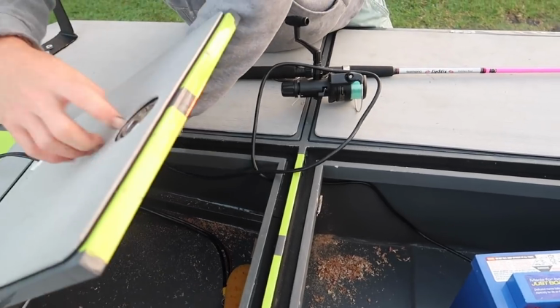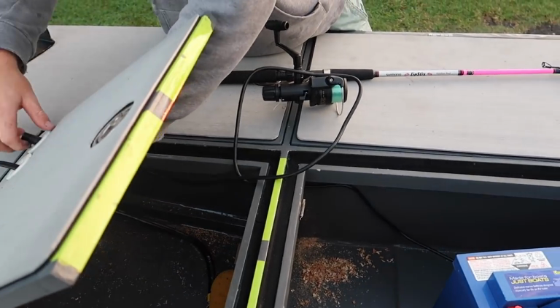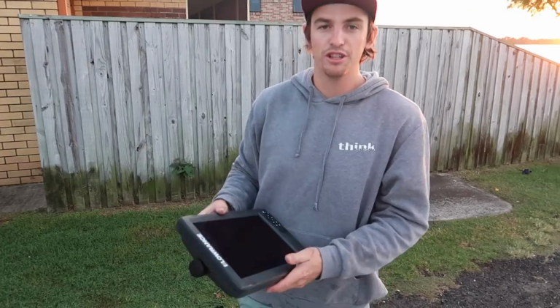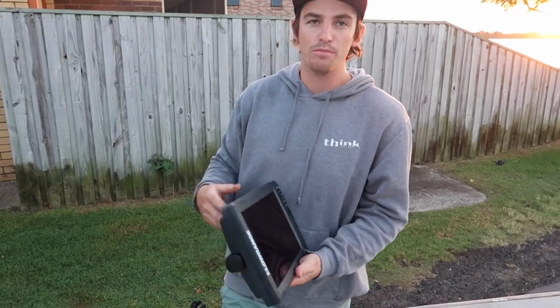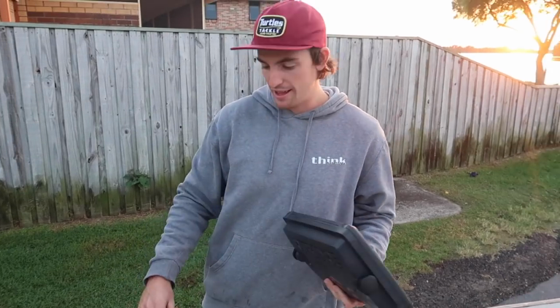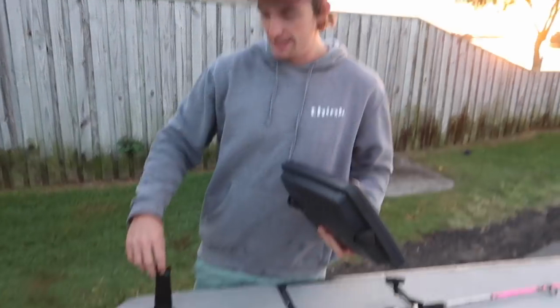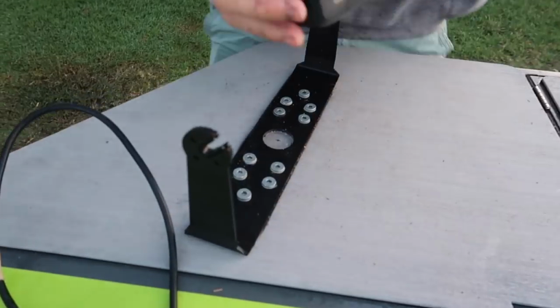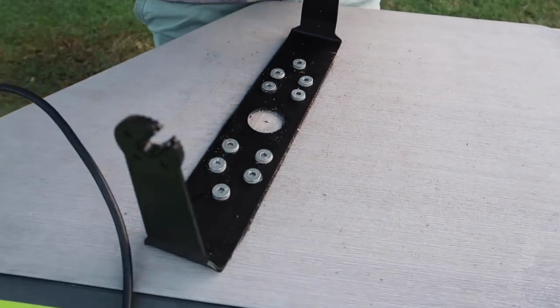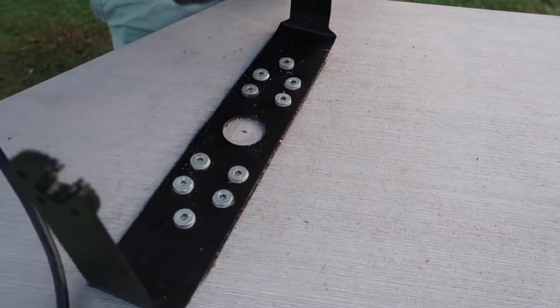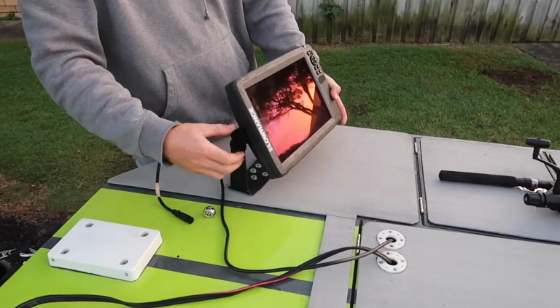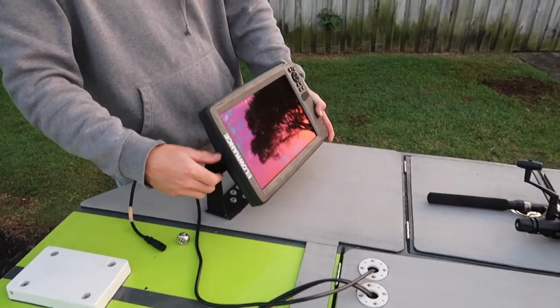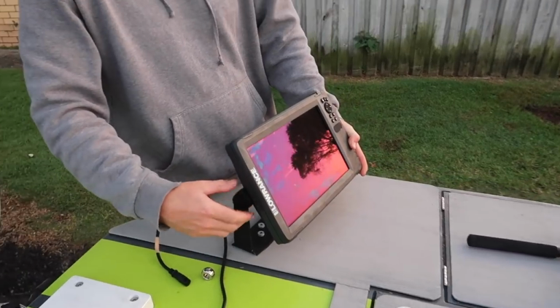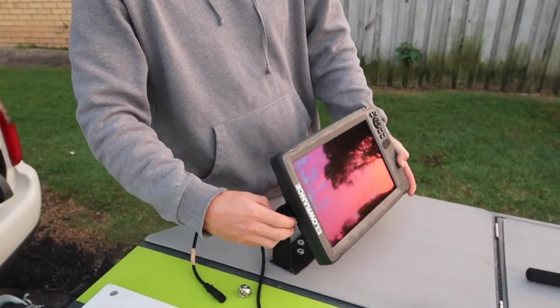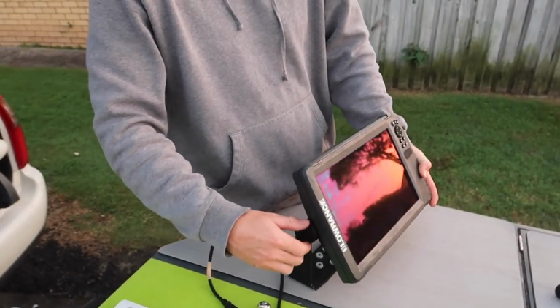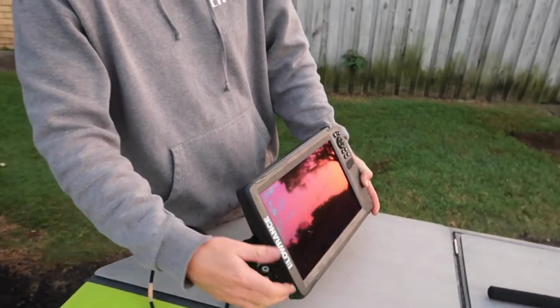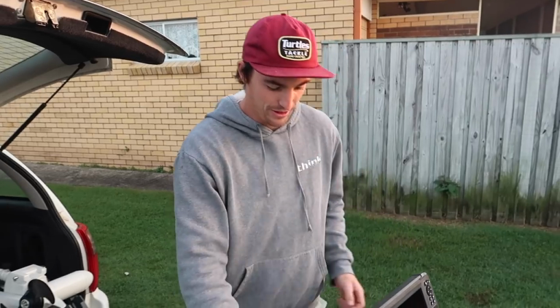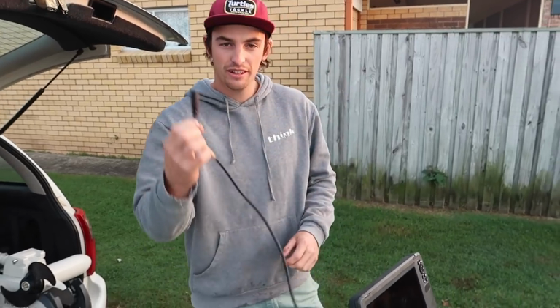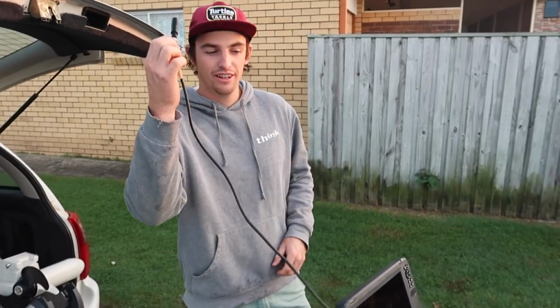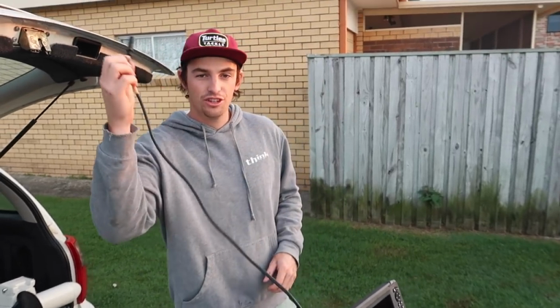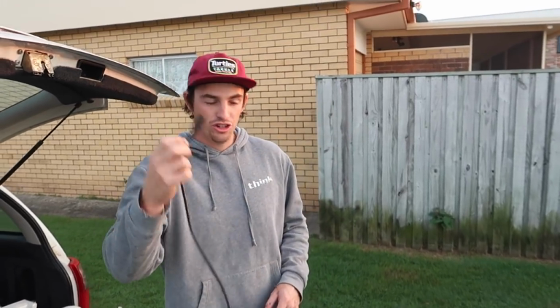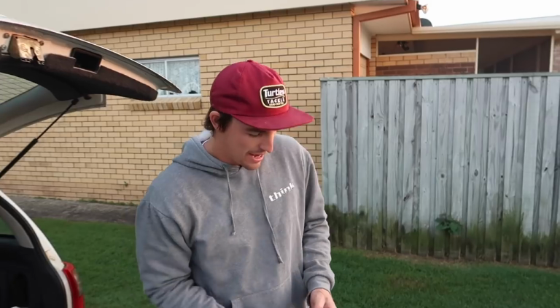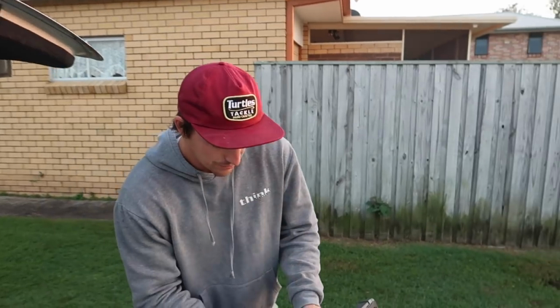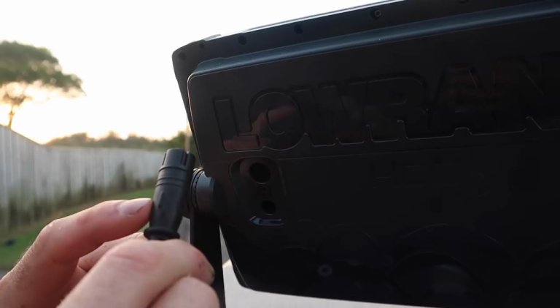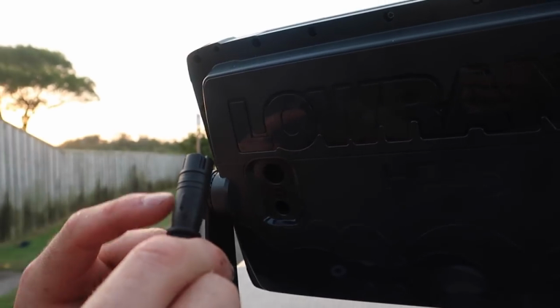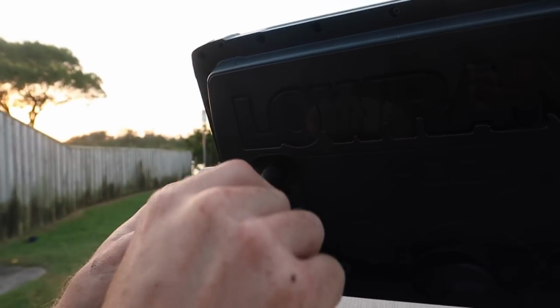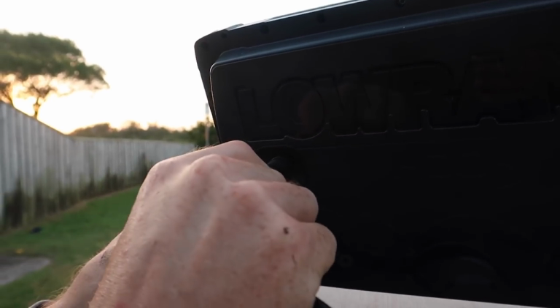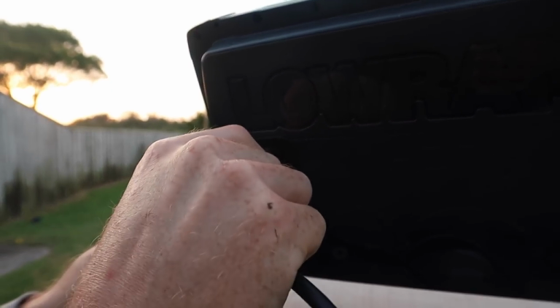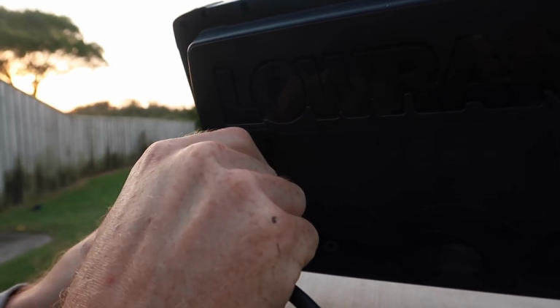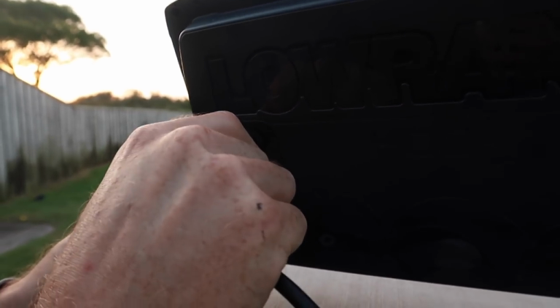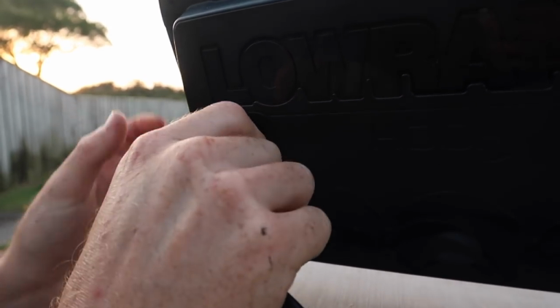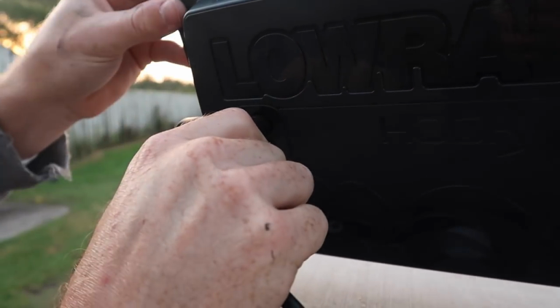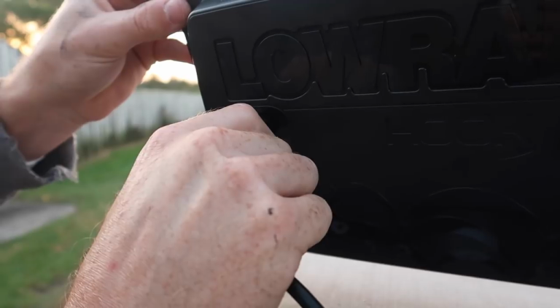Pre-installed the bracket the other day just to get a feel for where it was going. Sounder onto your bracket — there we go. Transducer cable — it's got a little knob to tell you that's the top. Straight in there. Part one done.